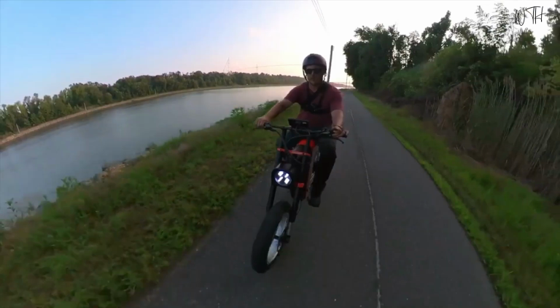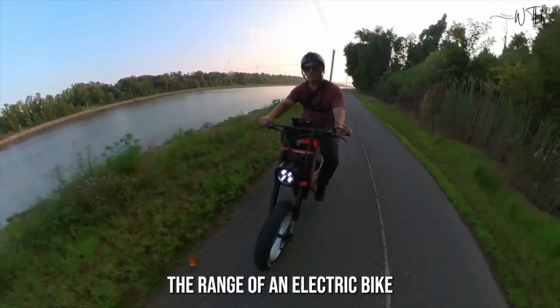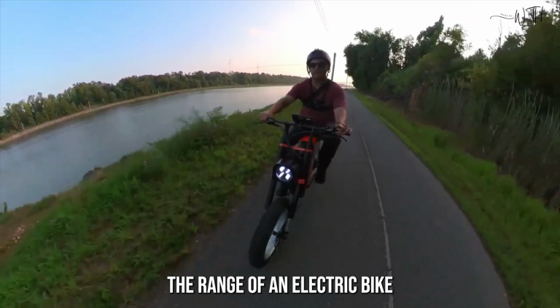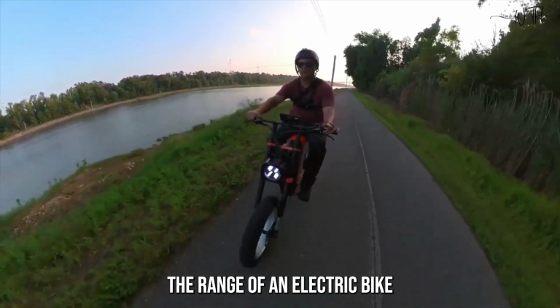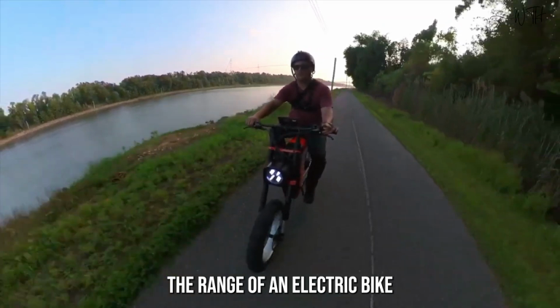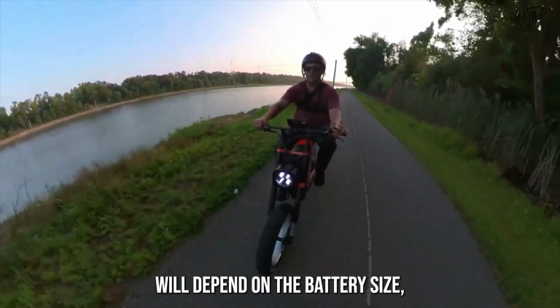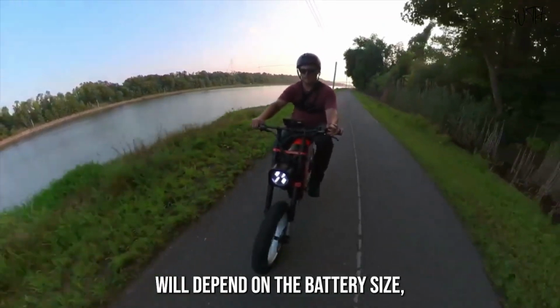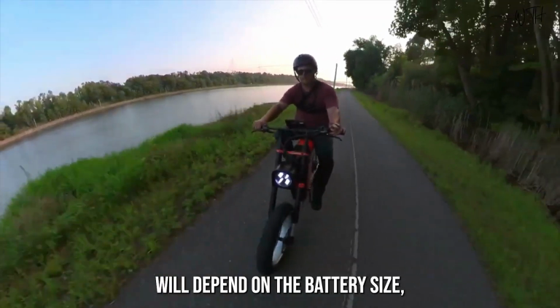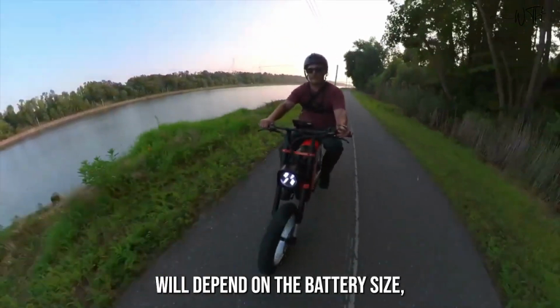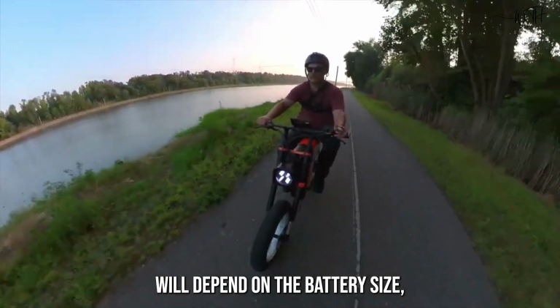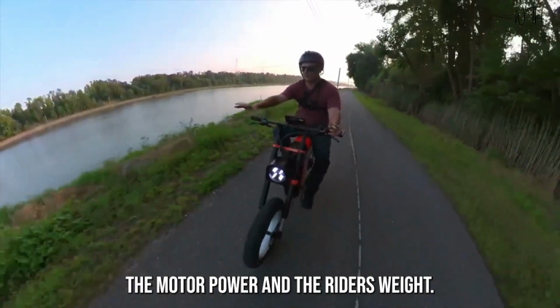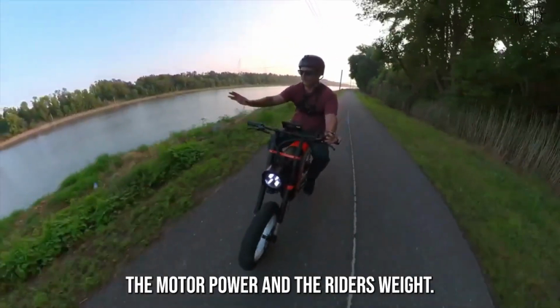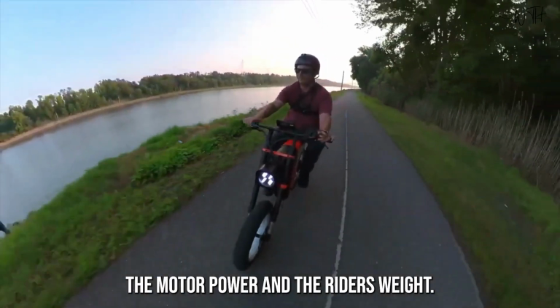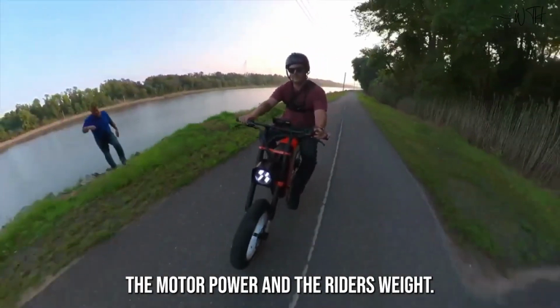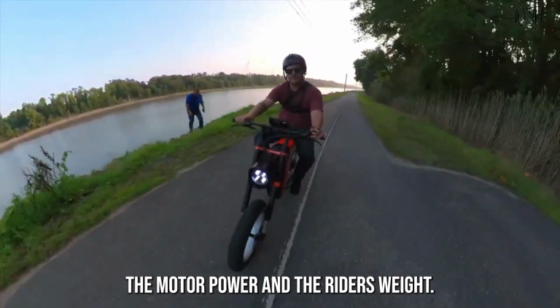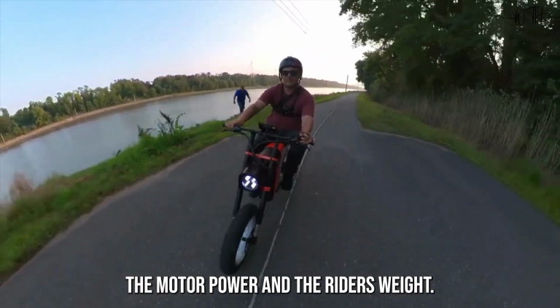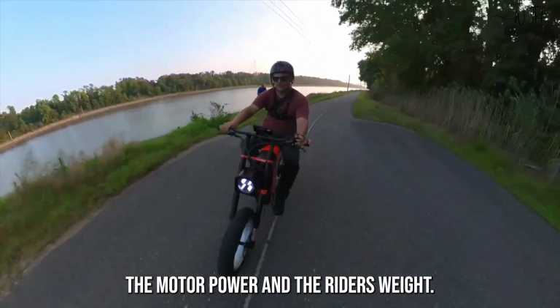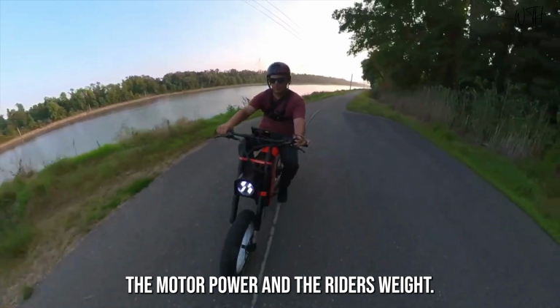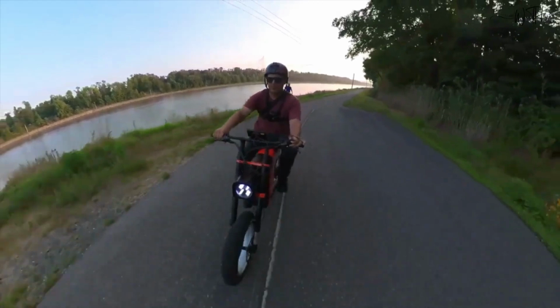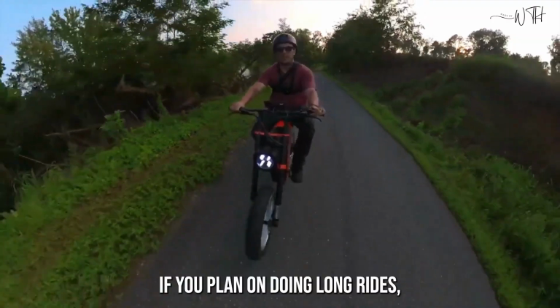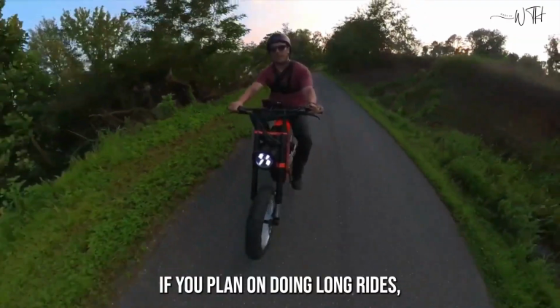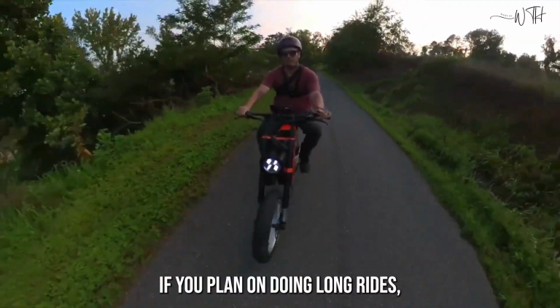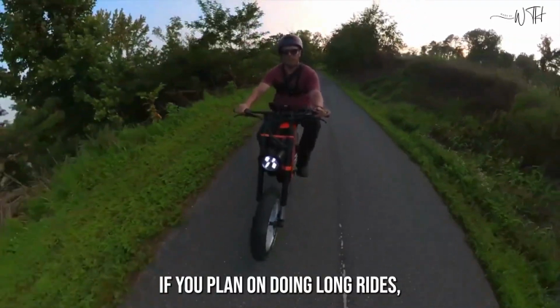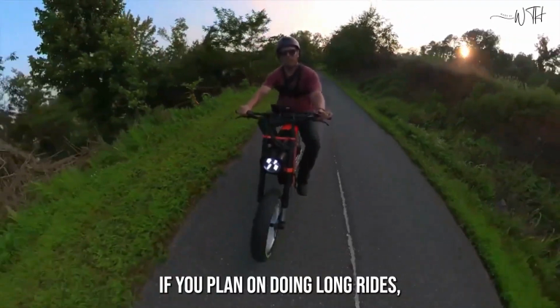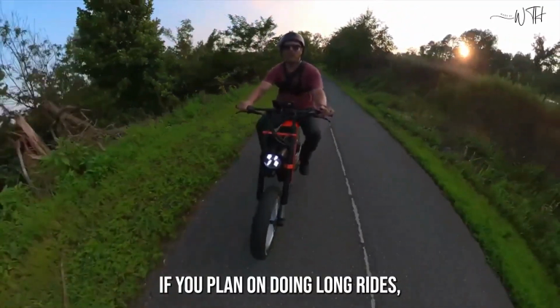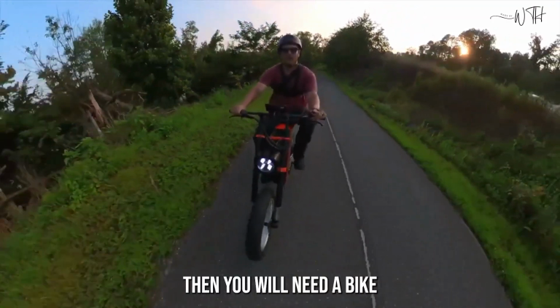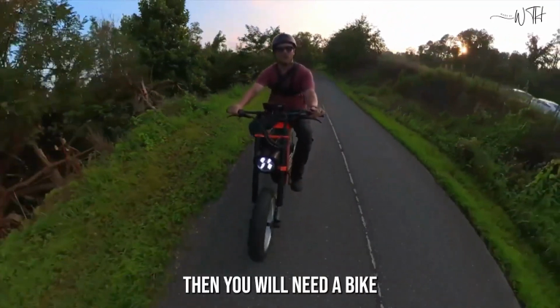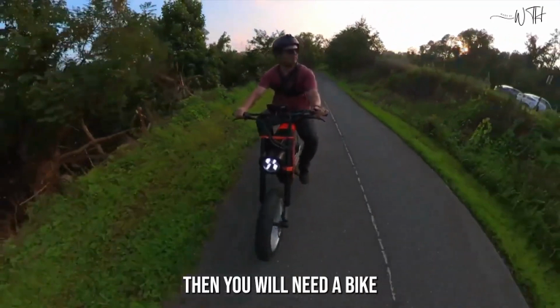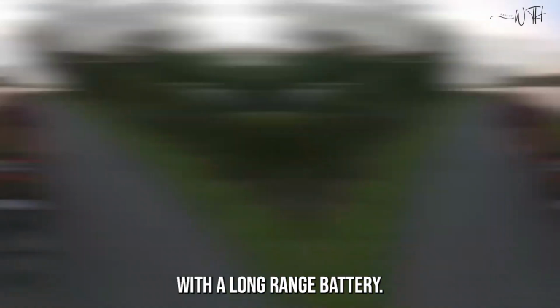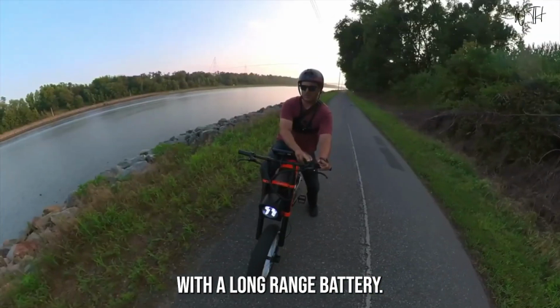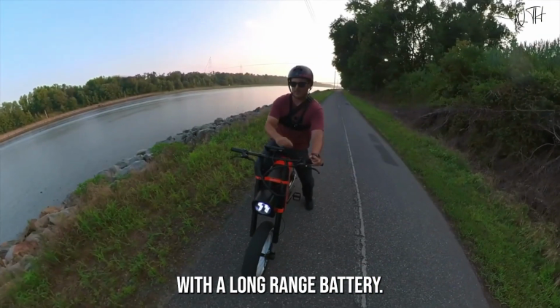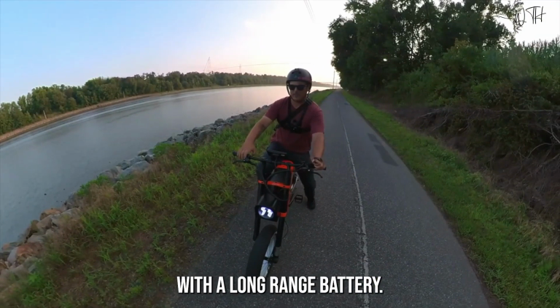The range of an electric bike will depend on the battery size, the motor power, and the rider's weight. If you plan on doing long rides, then you will need a bike with a long-range battery.